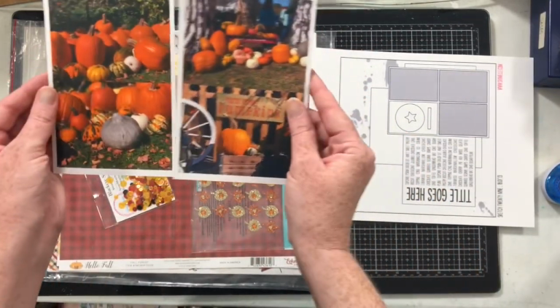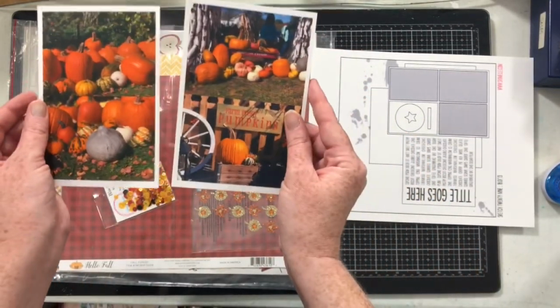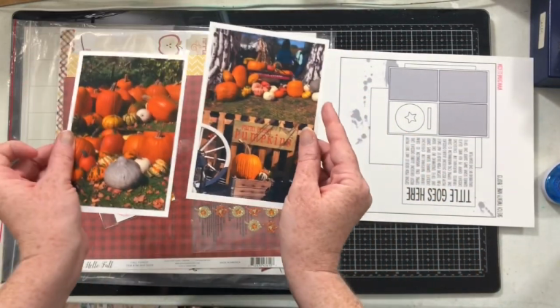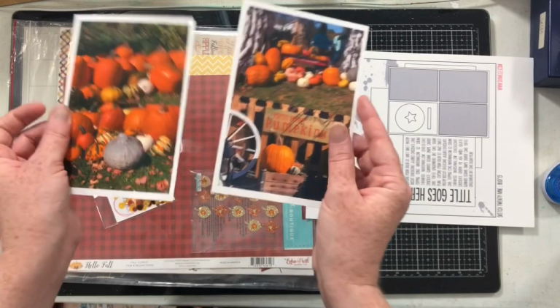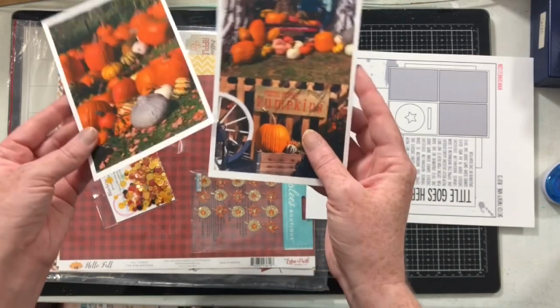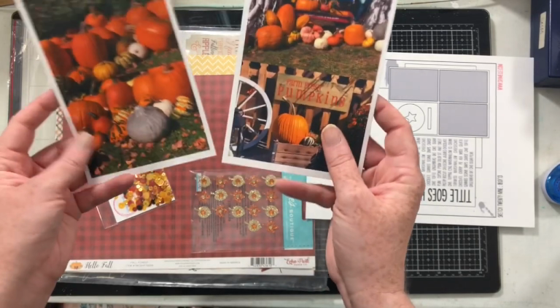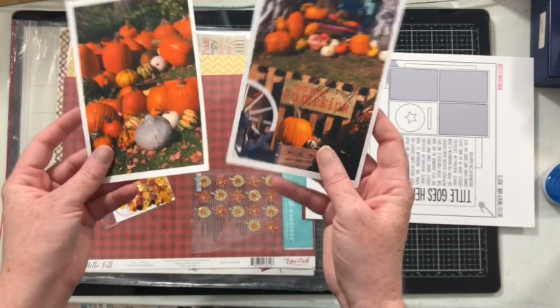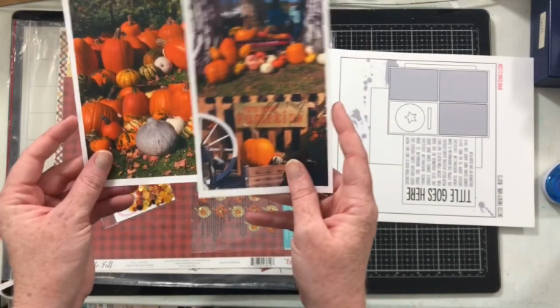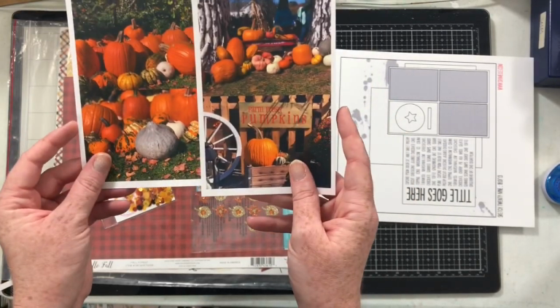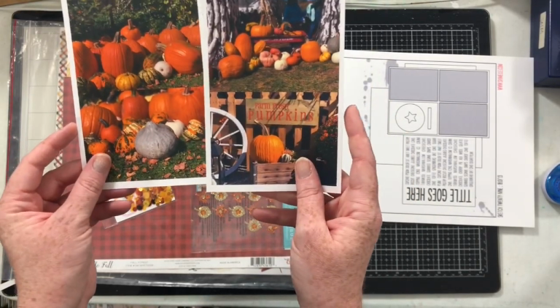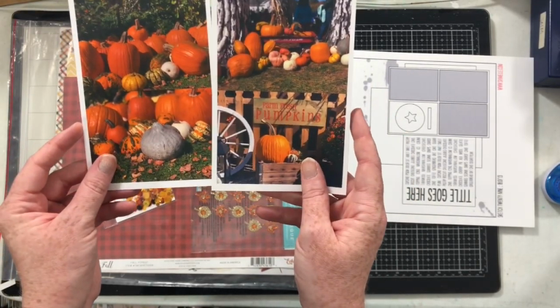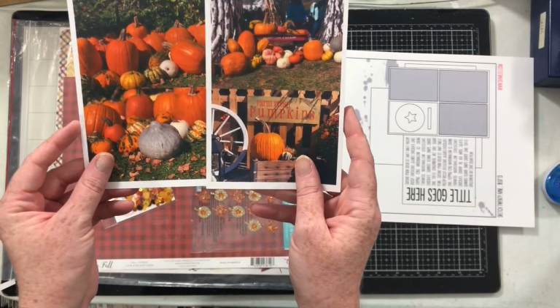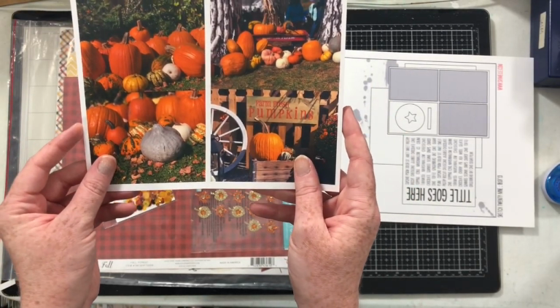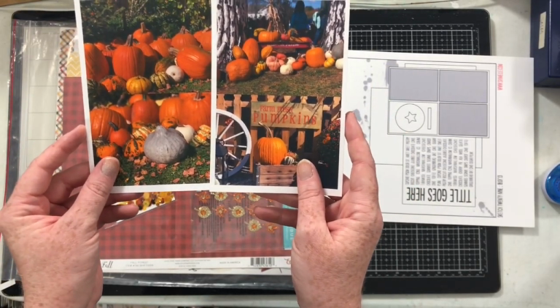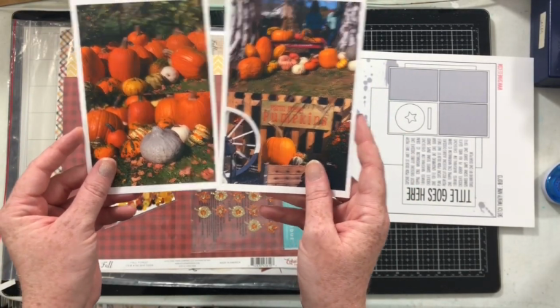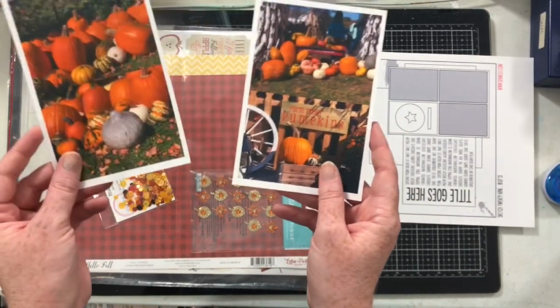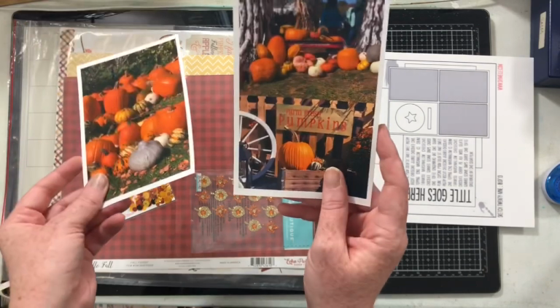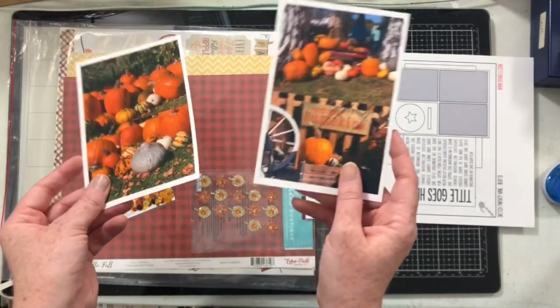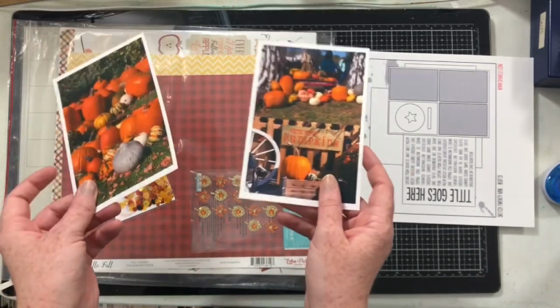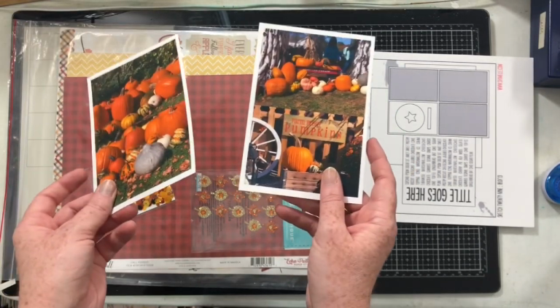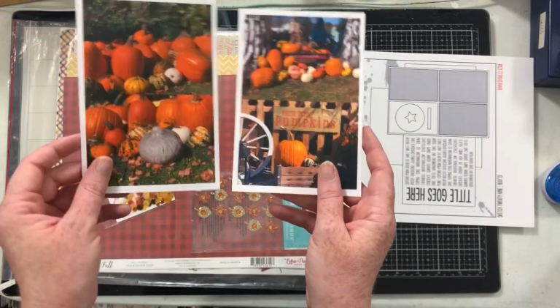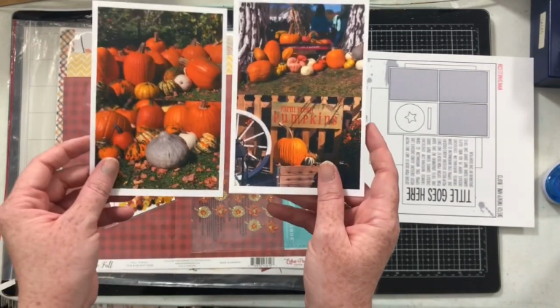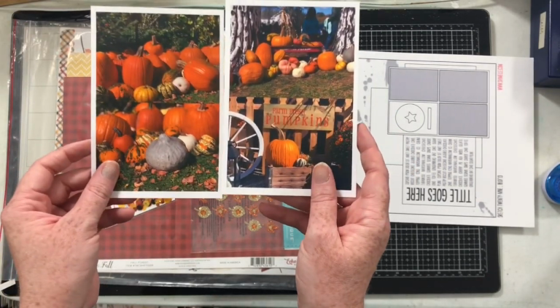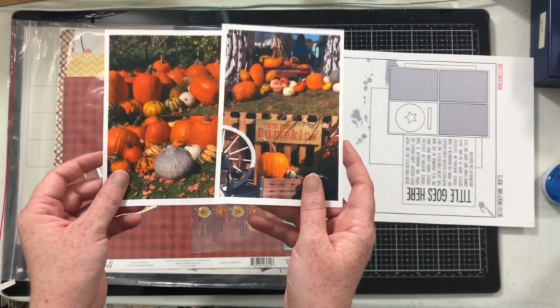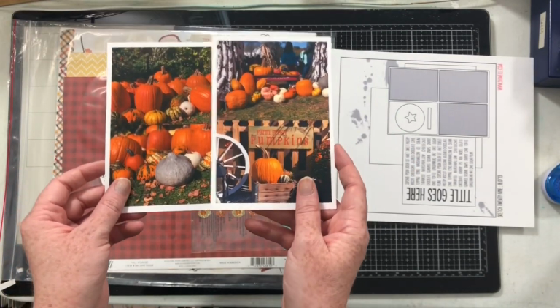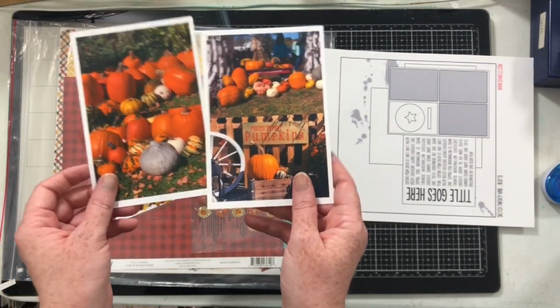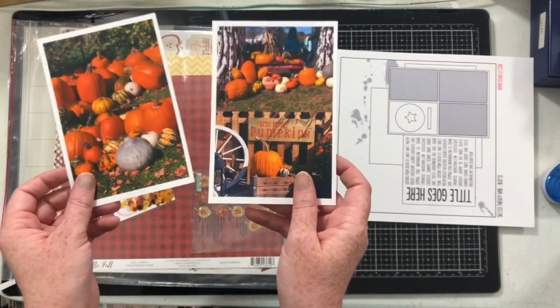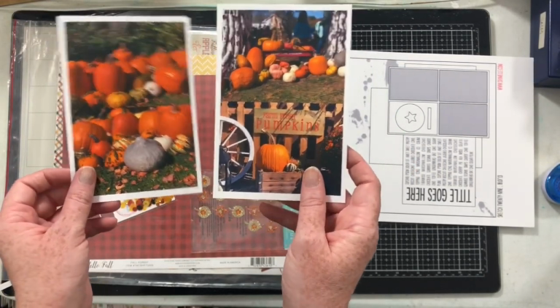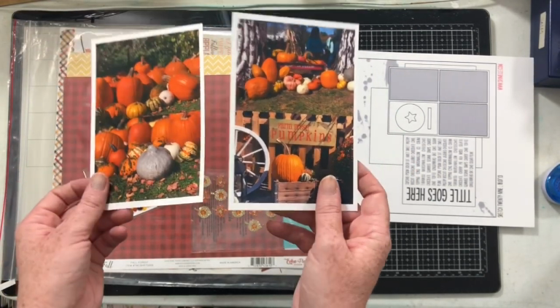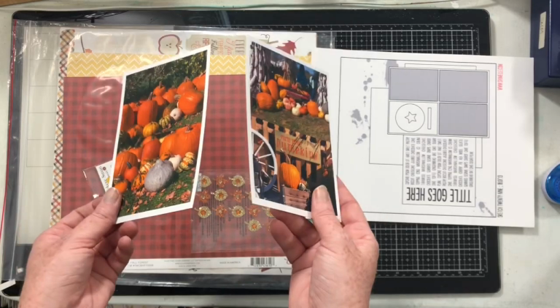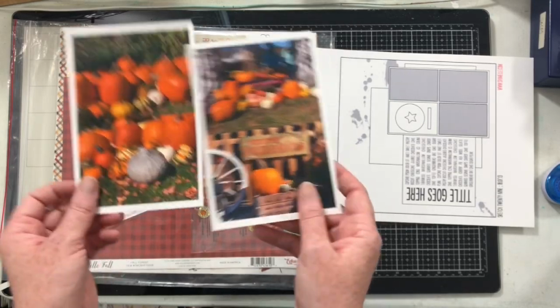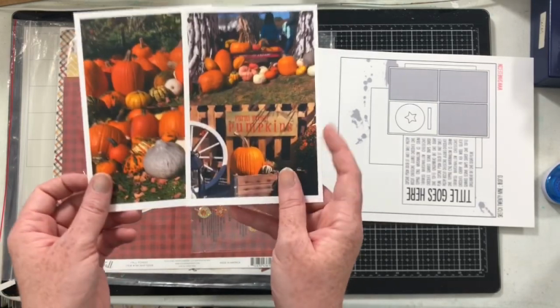We're going to do pumpkins. This past weekend, we took my boys to a local fall festival and I took so many pictures of the pumpkins because they were beautiful.